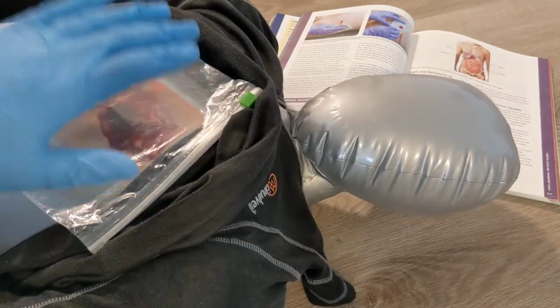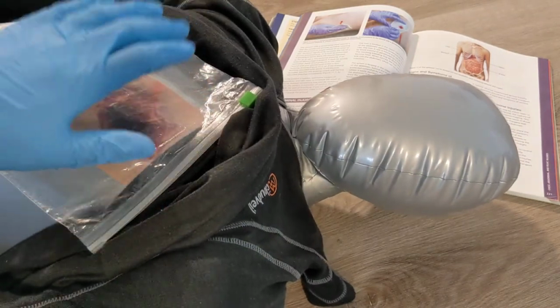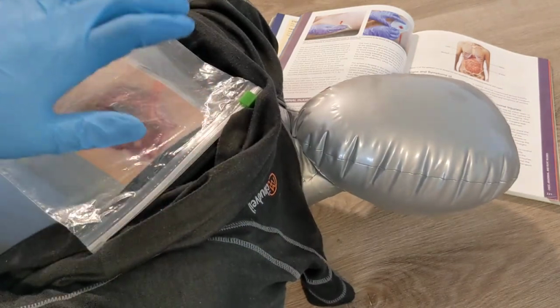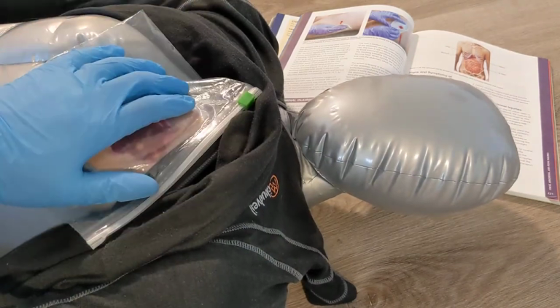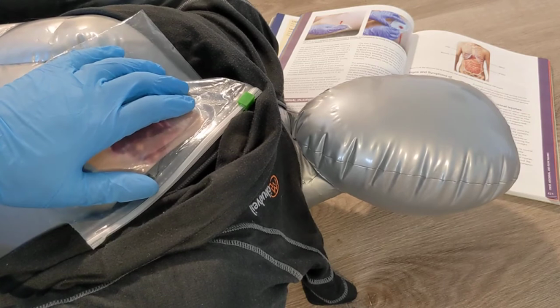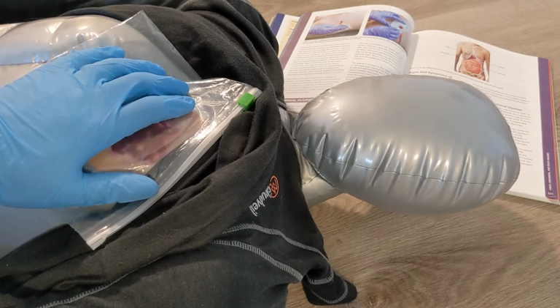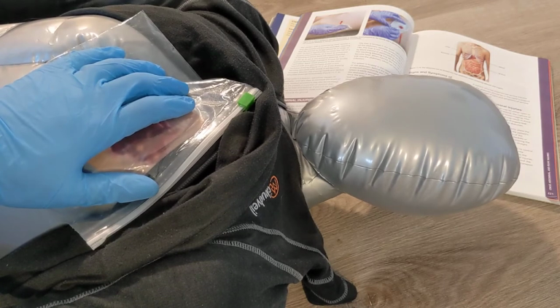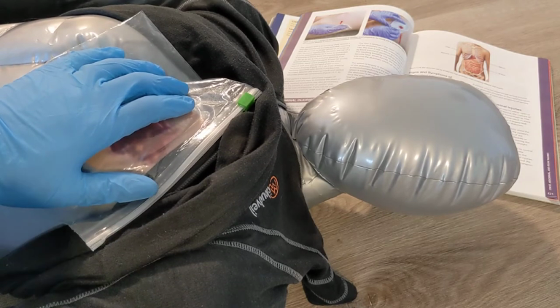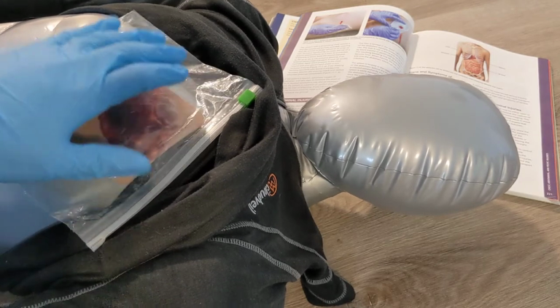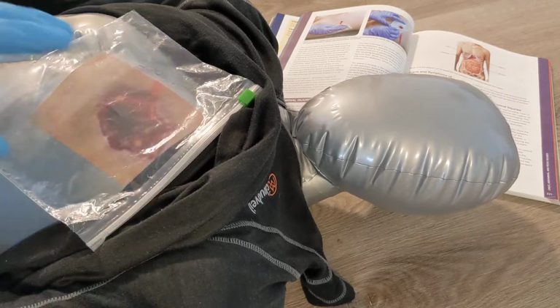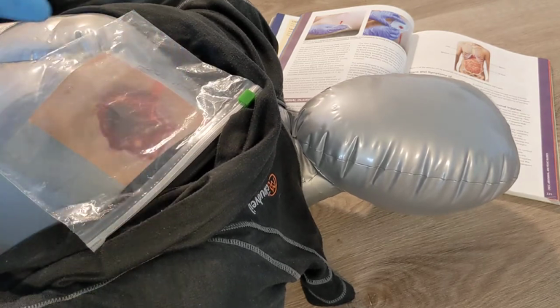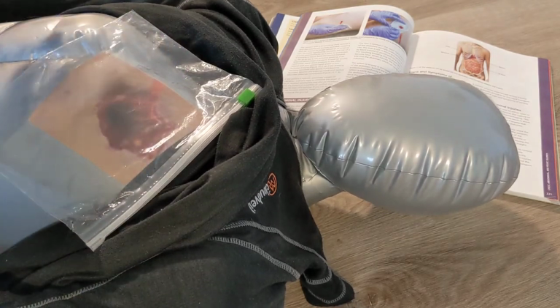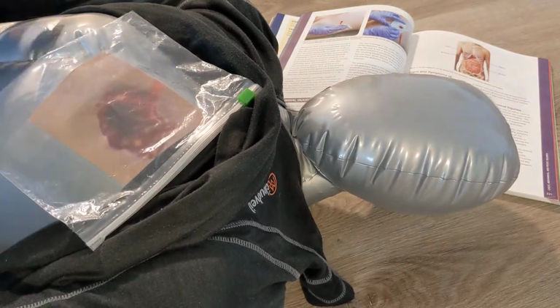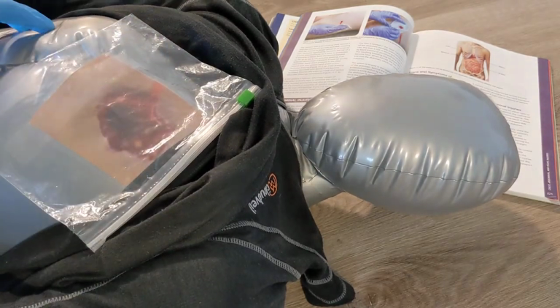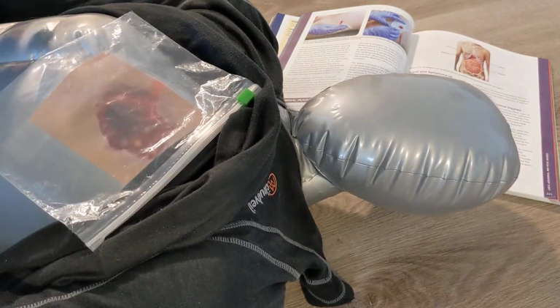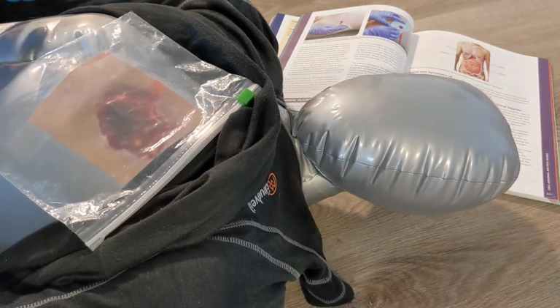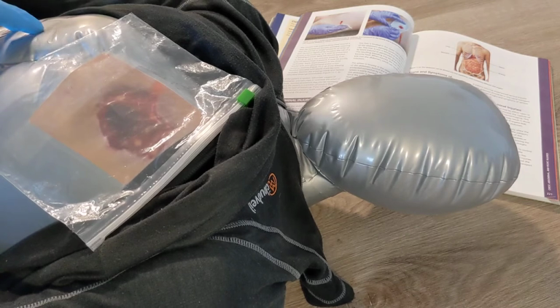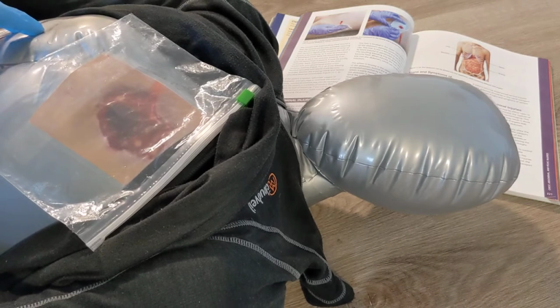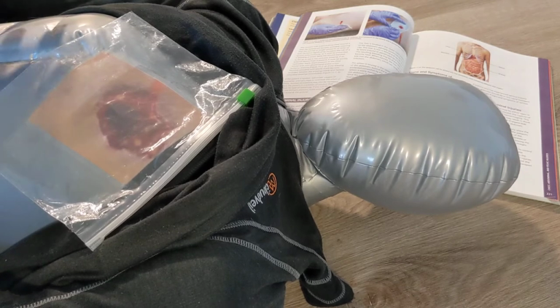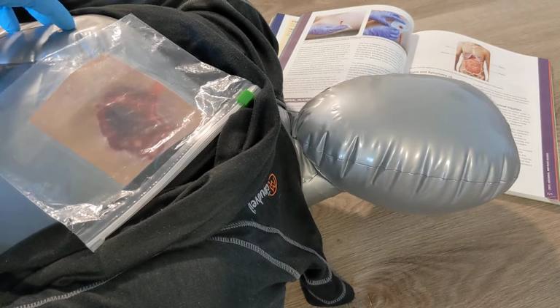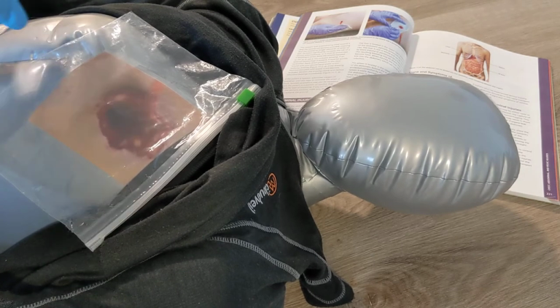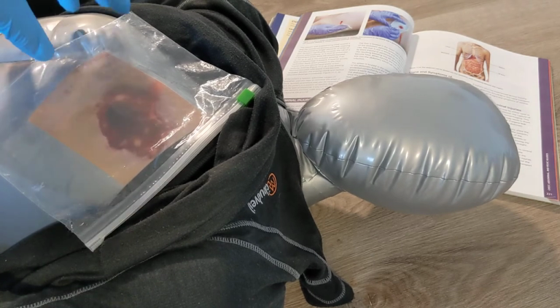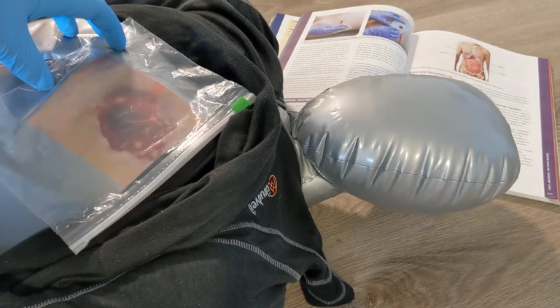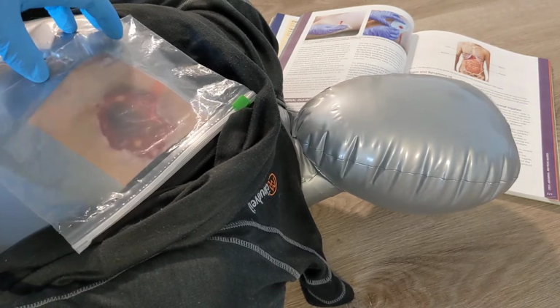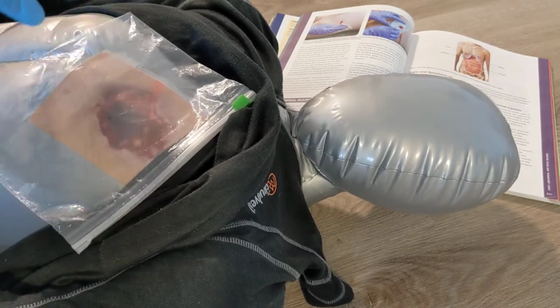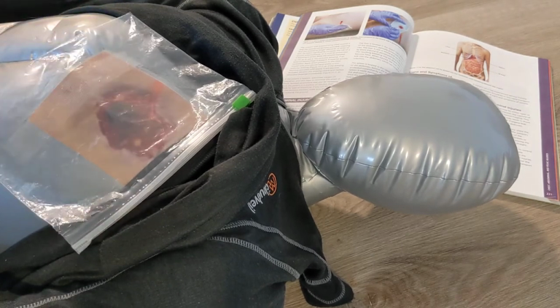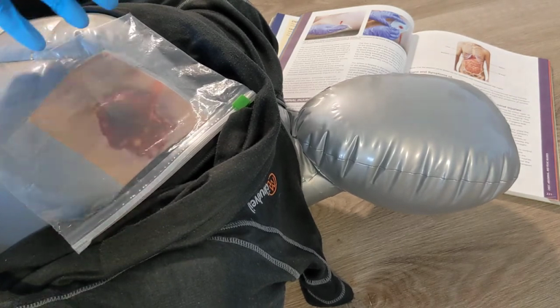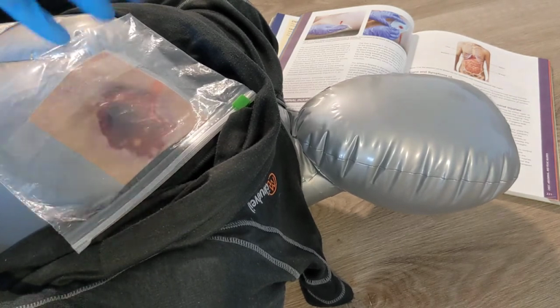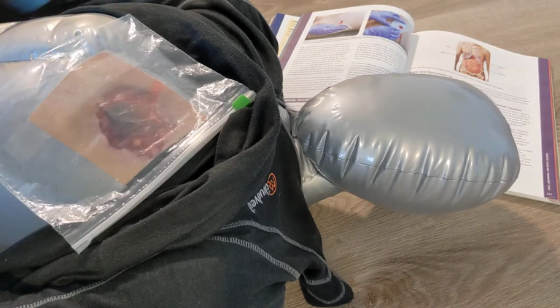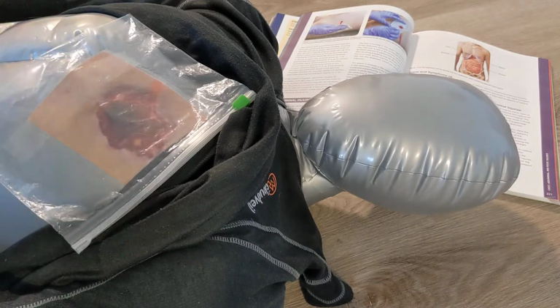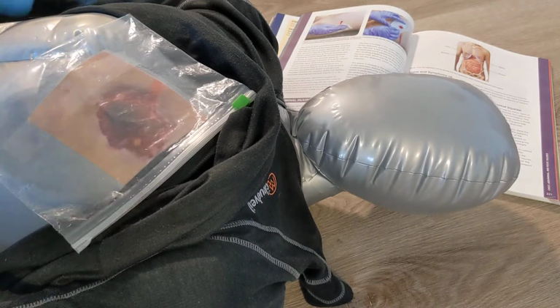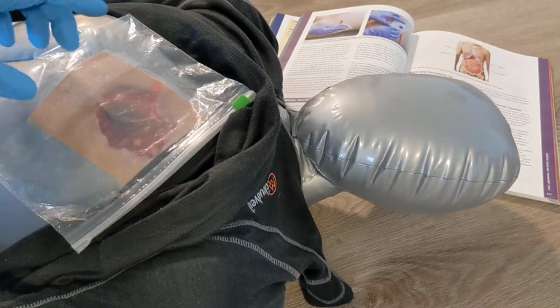The problem with completely covering the wound and not allowing air to exit that hole is you can build up pressure in the chest, causing a tension pneumothorax. This can put pressure on the heart and make it difficult for the heart to actually circulate blood to the body.